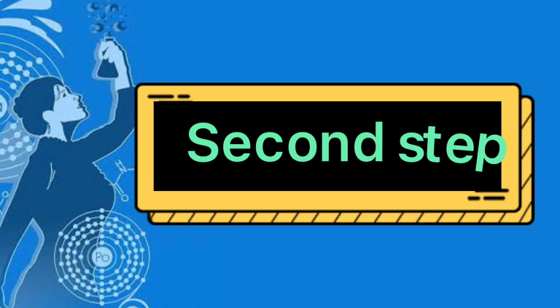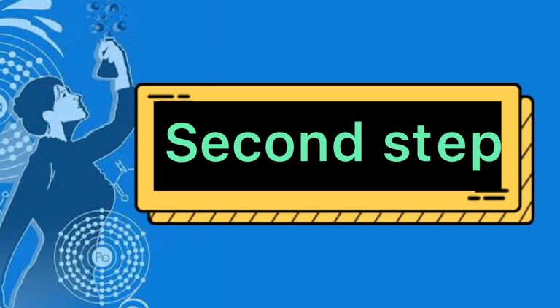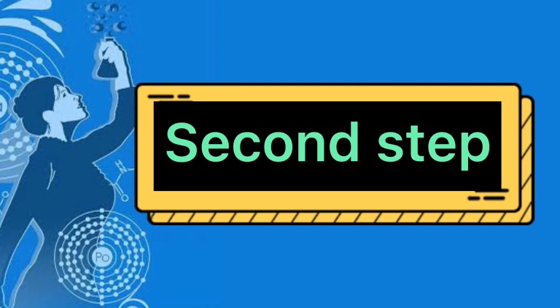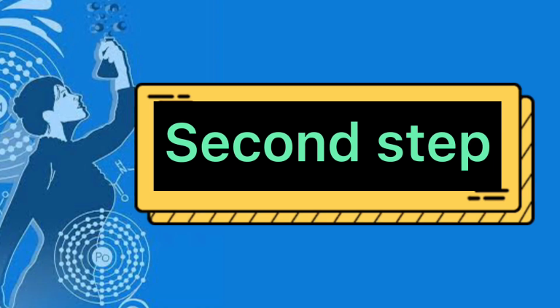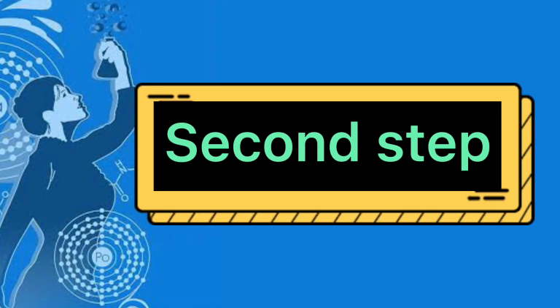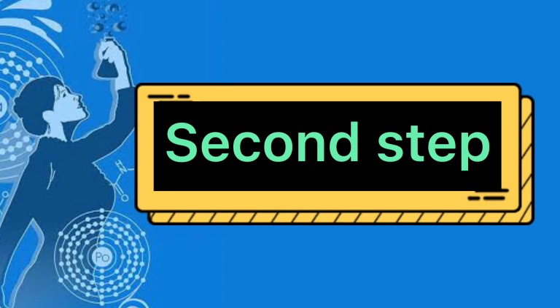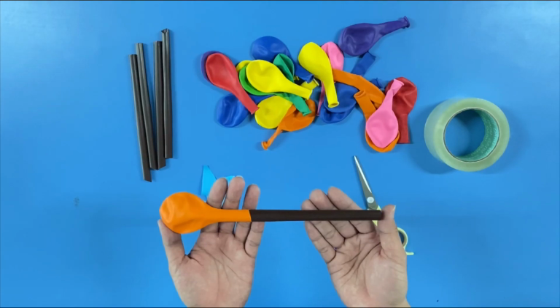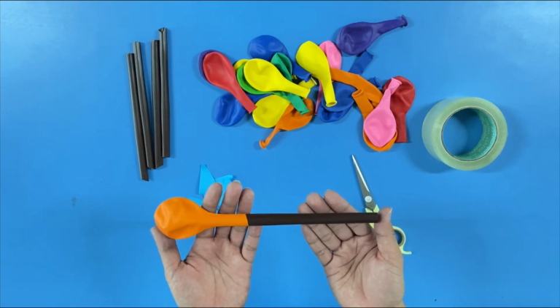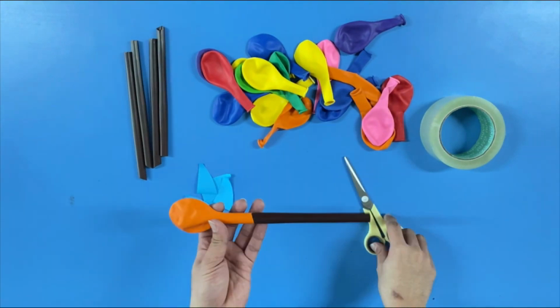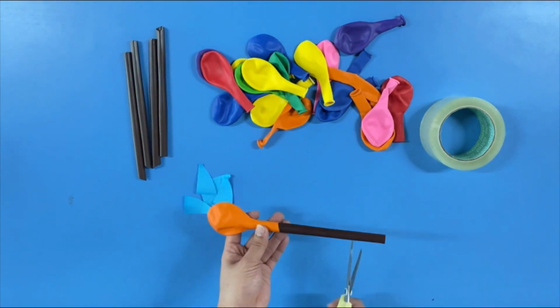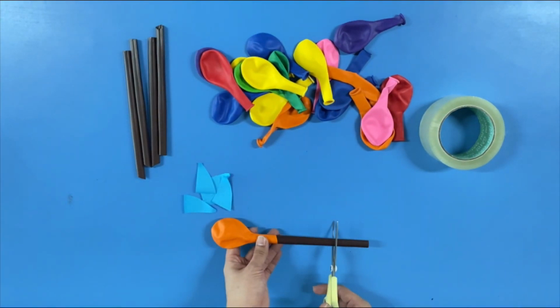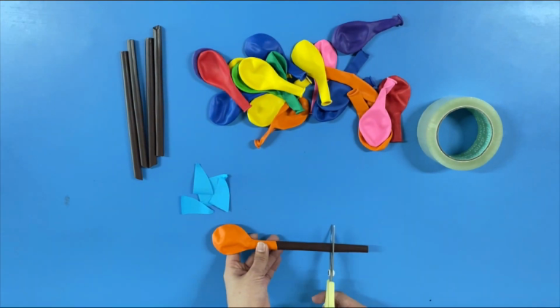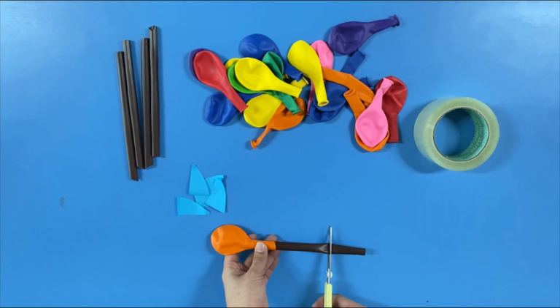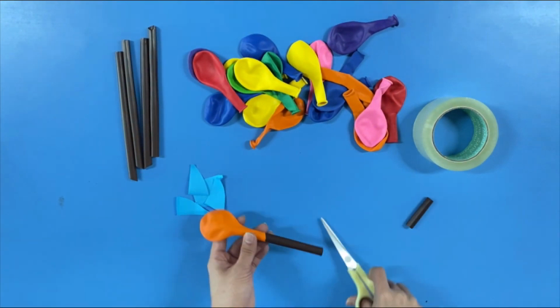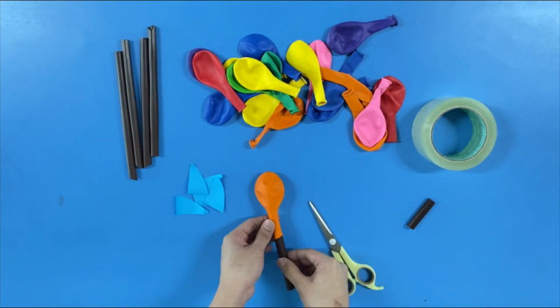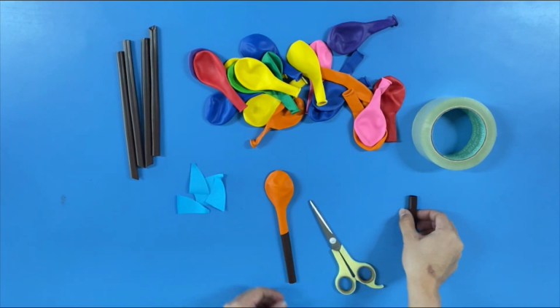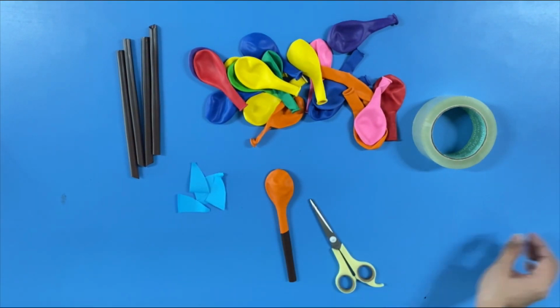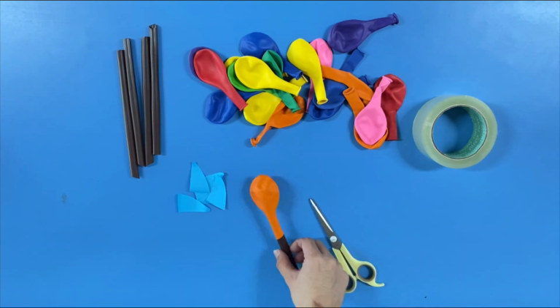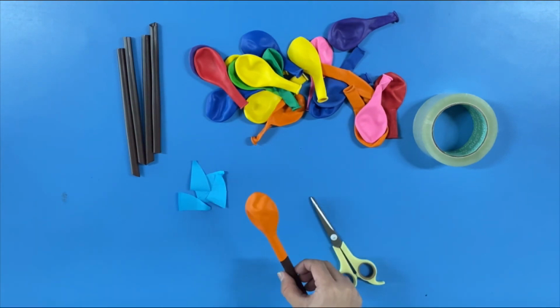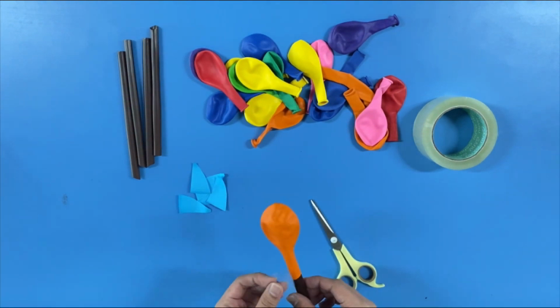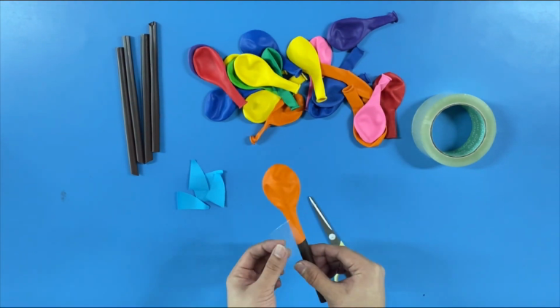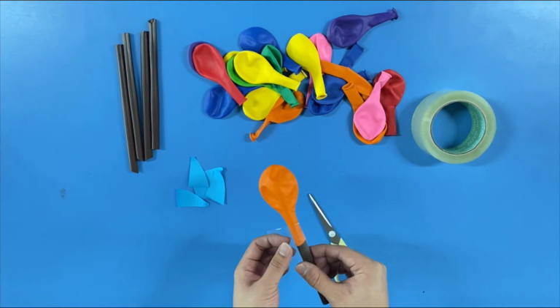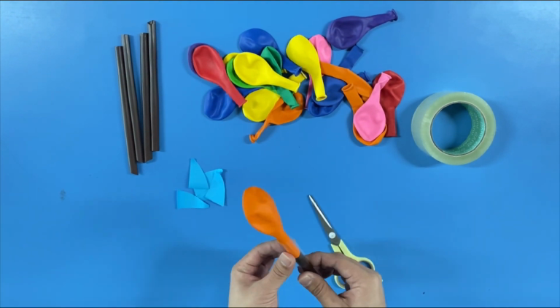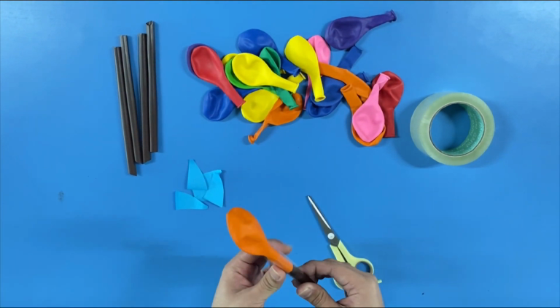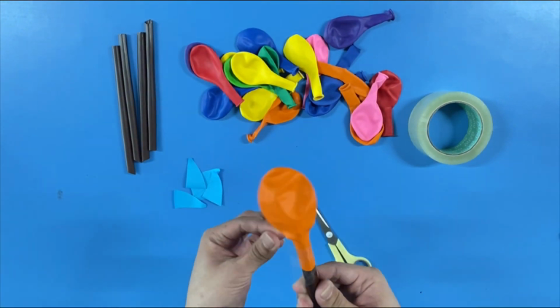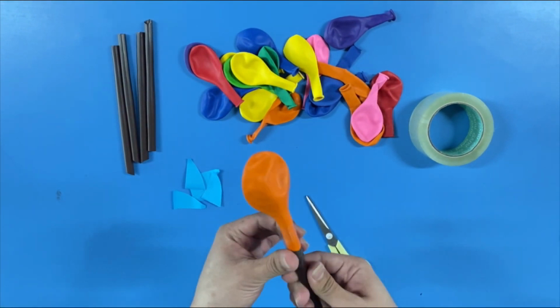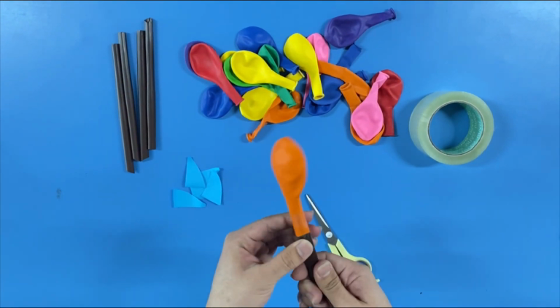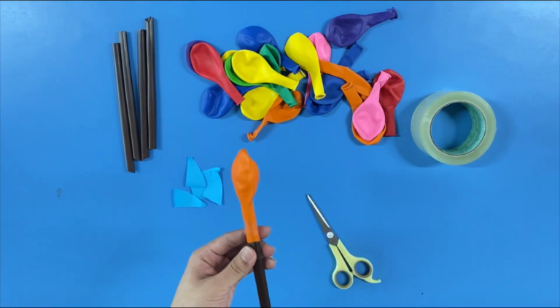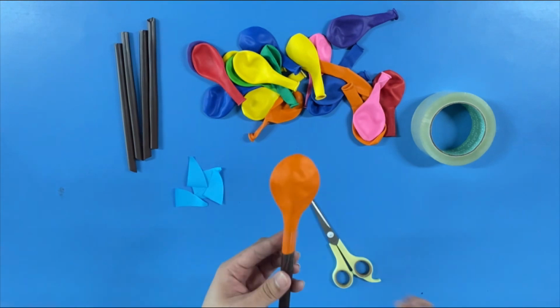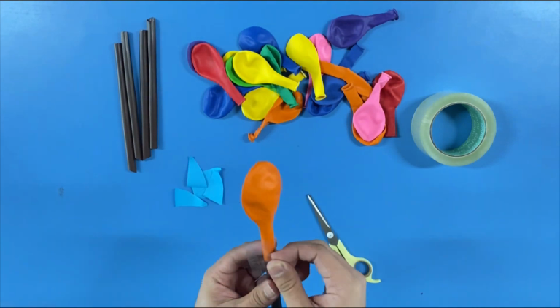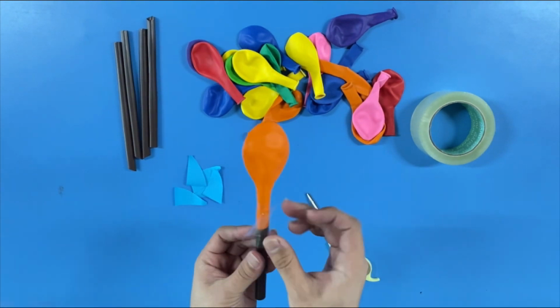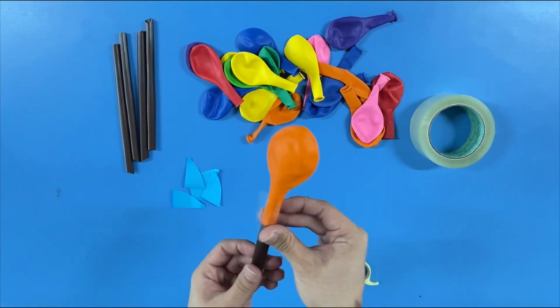Second step: after inserting the straw inside the balloon, cut an inch long to make it shorter. And let's secure the balloon and the straw using sticky tape.